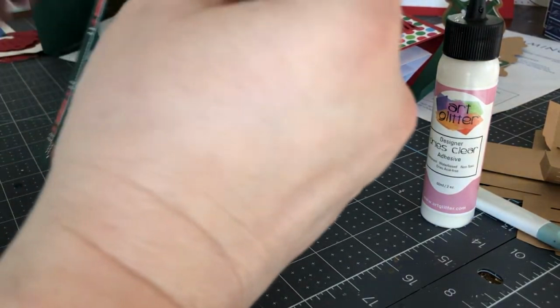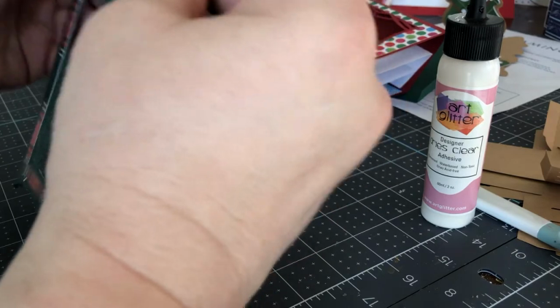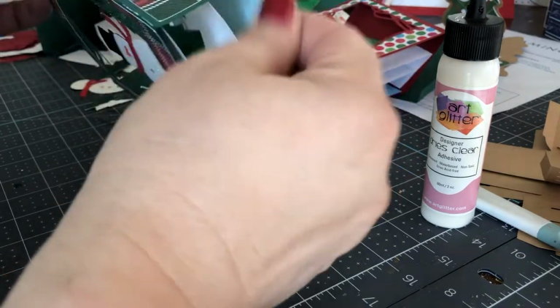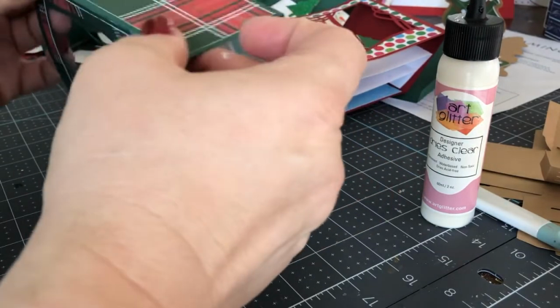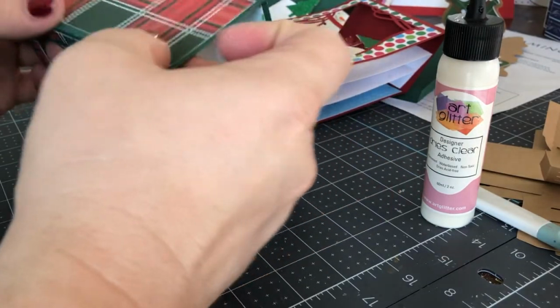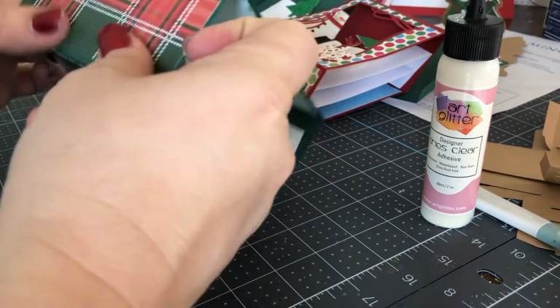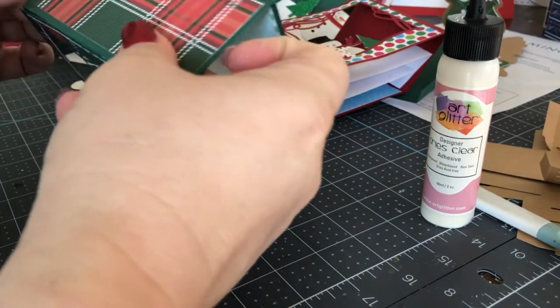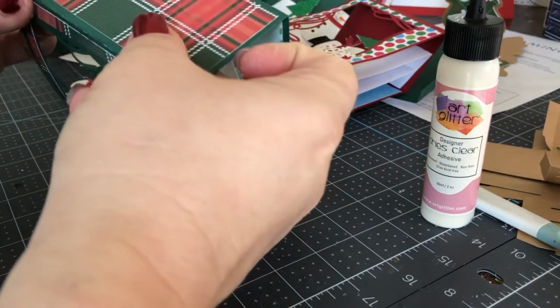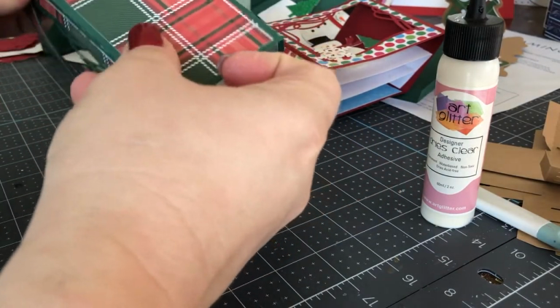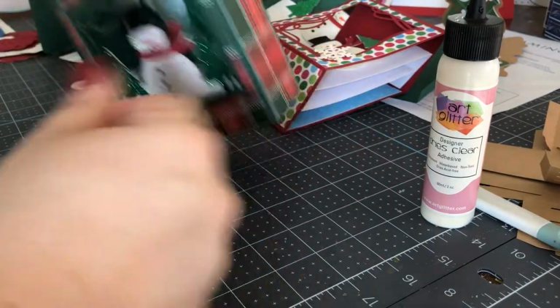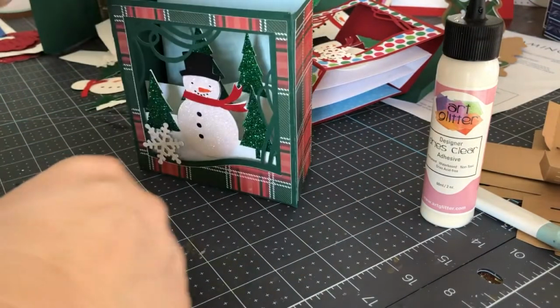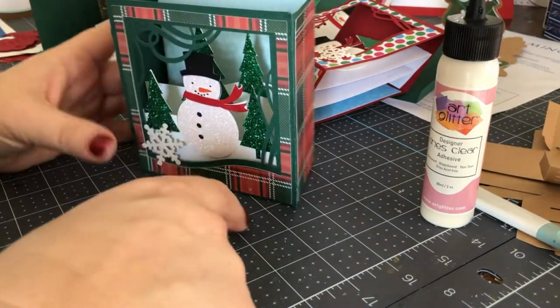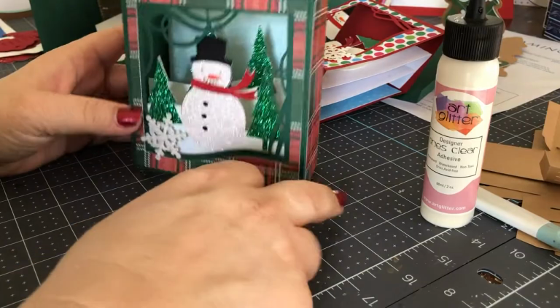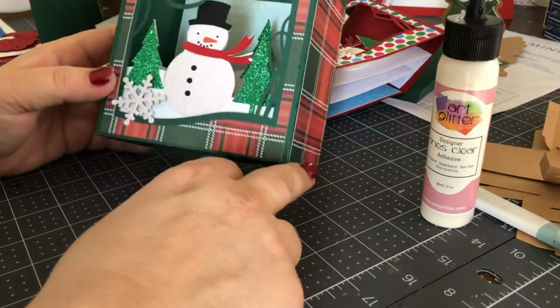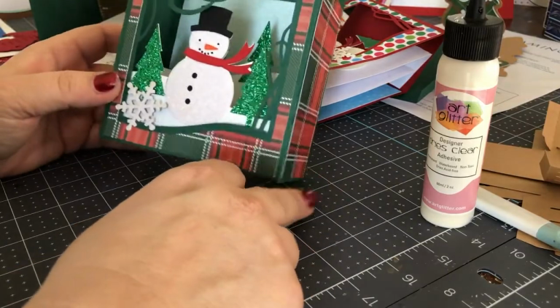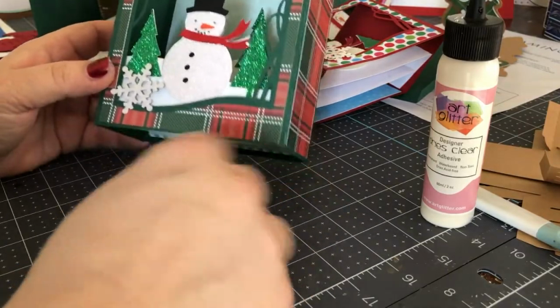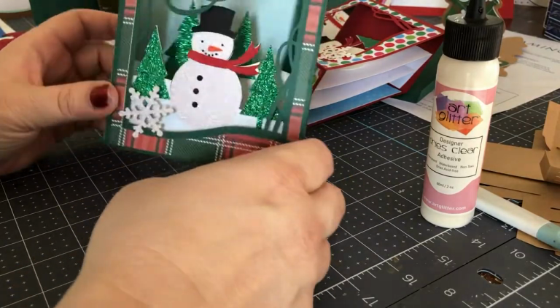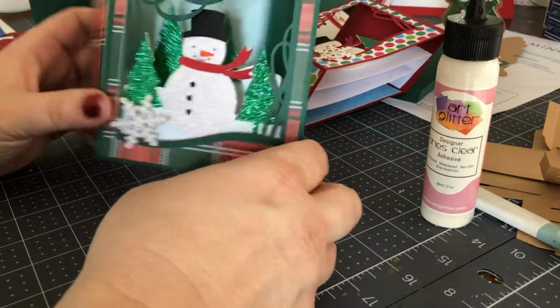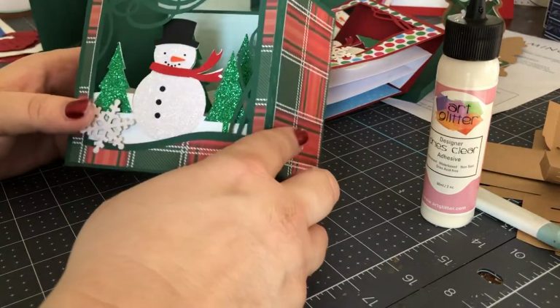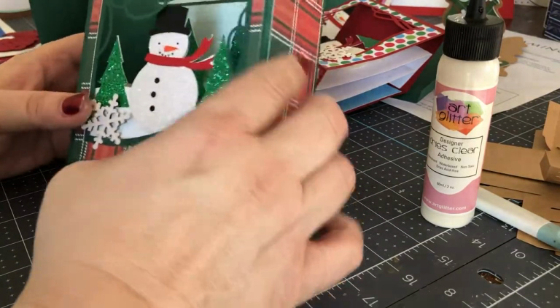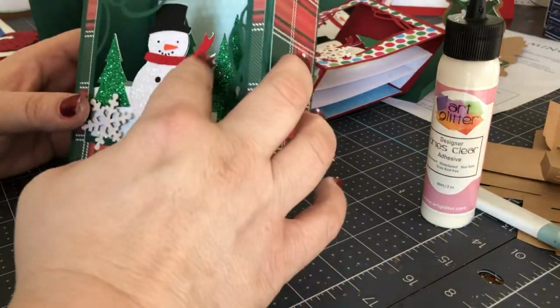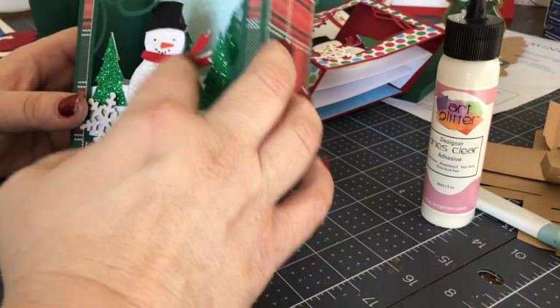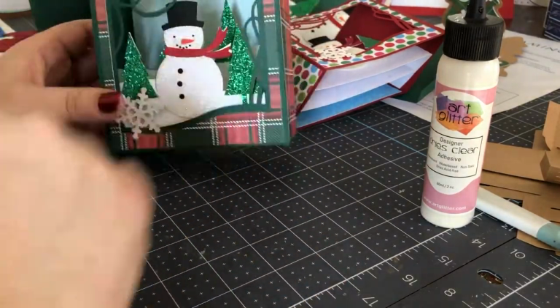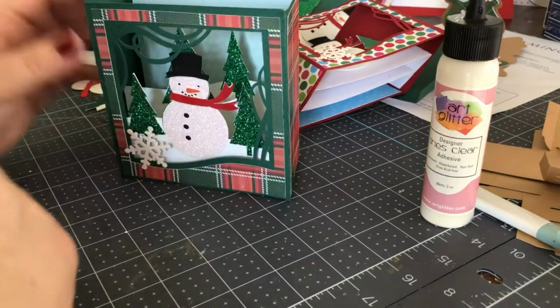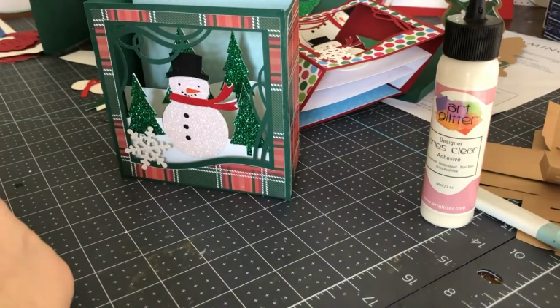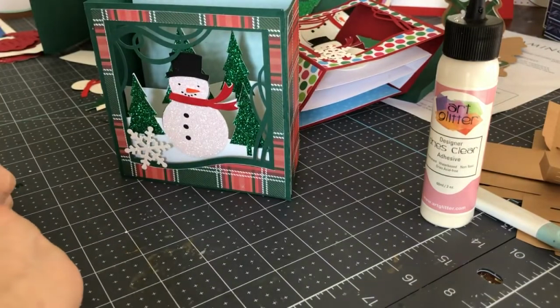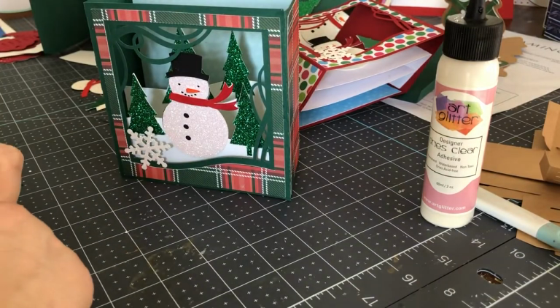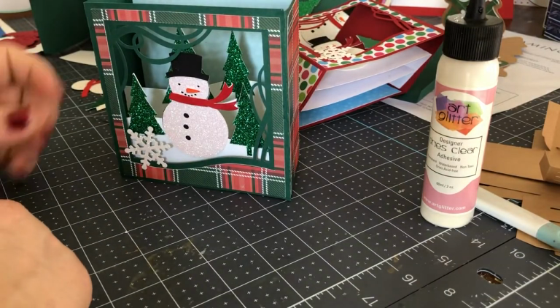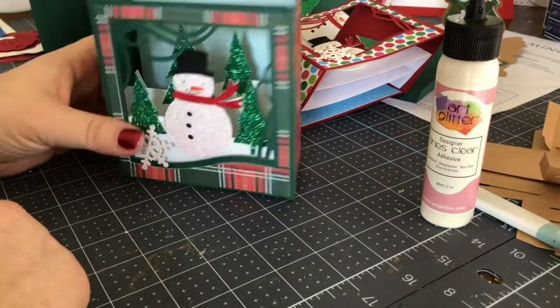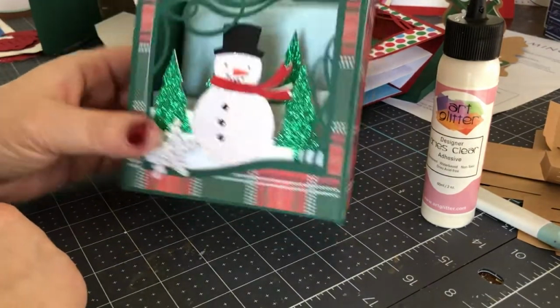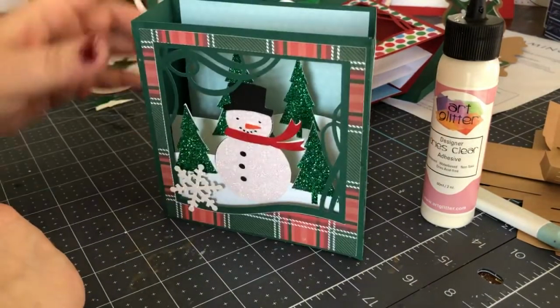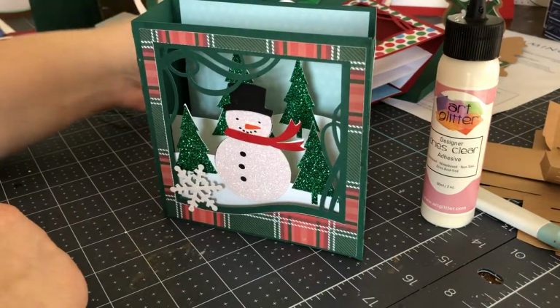And there you have it — a really pretty snowman scene, which is a five by seven sized shadow box from Lori Whitlock.